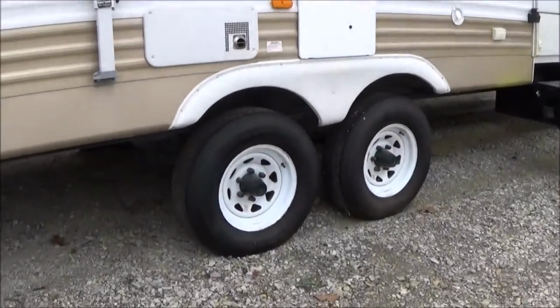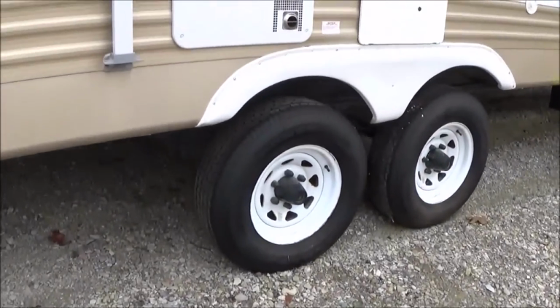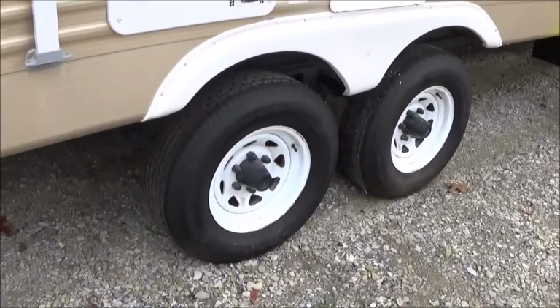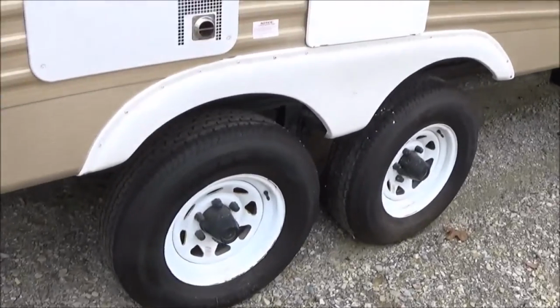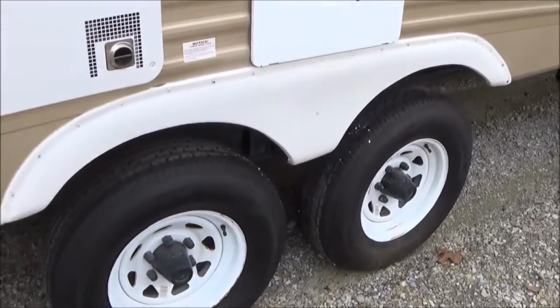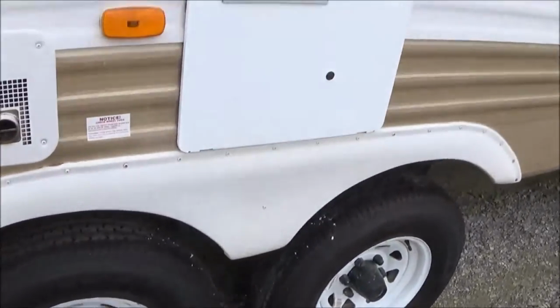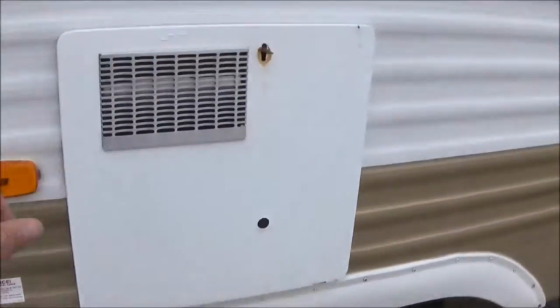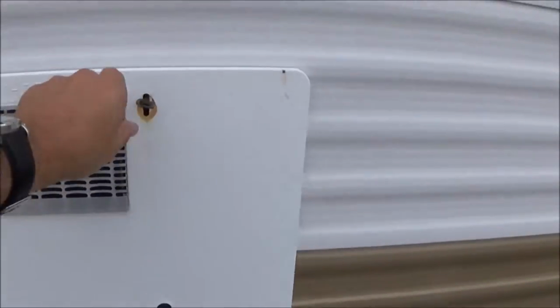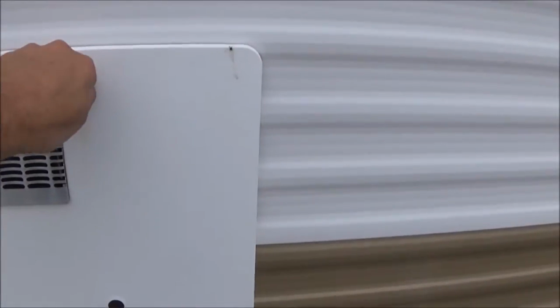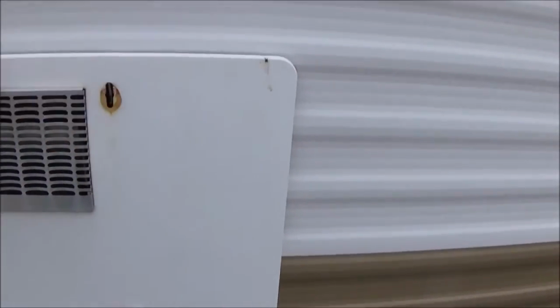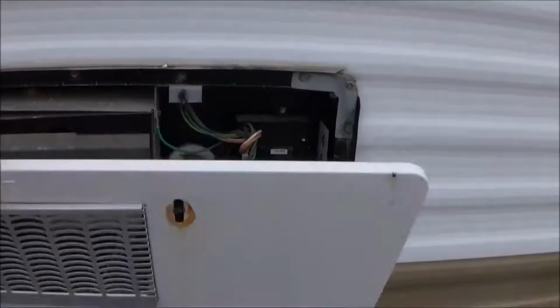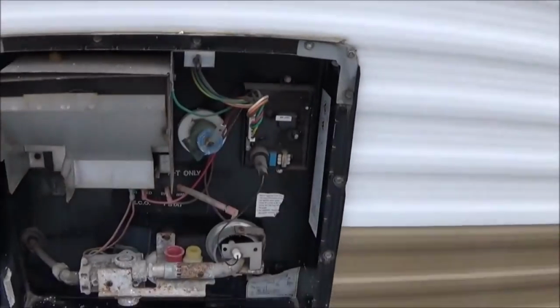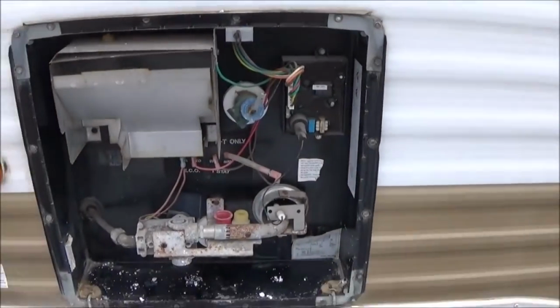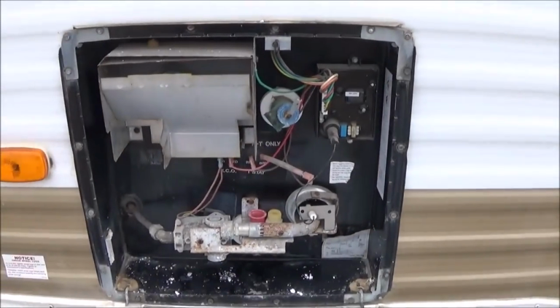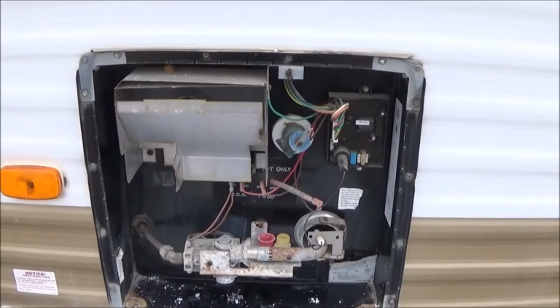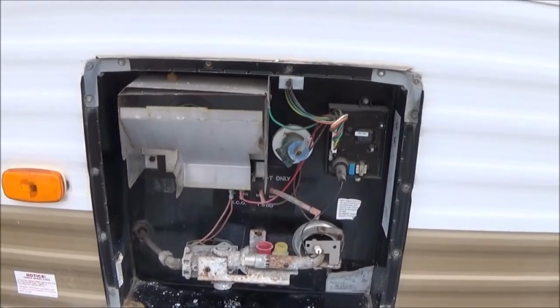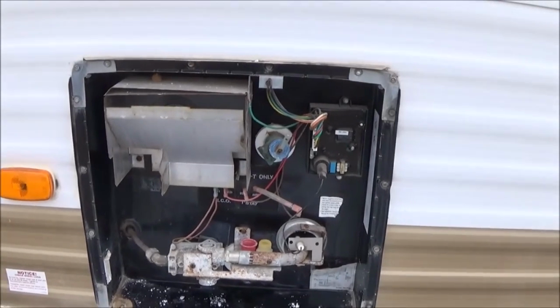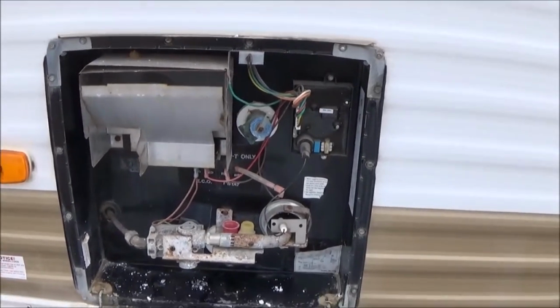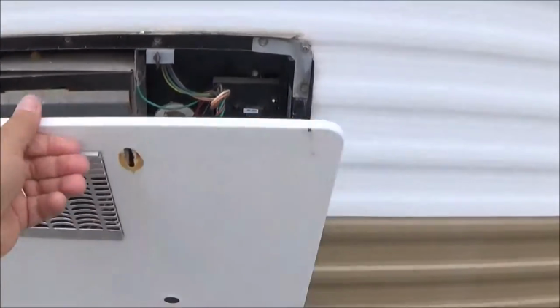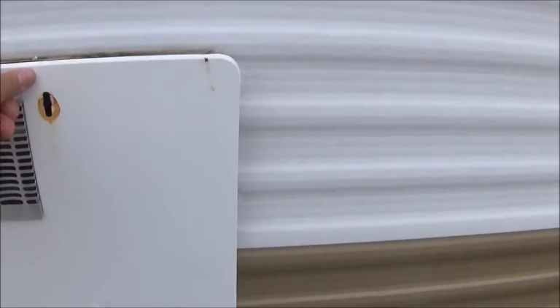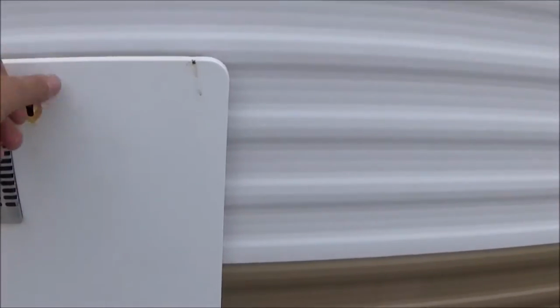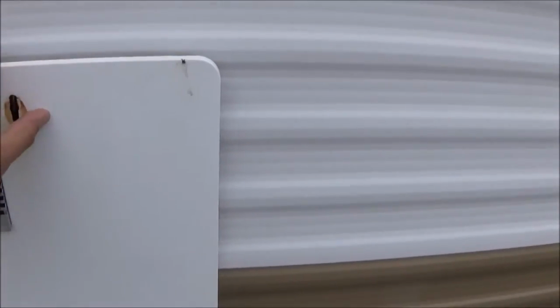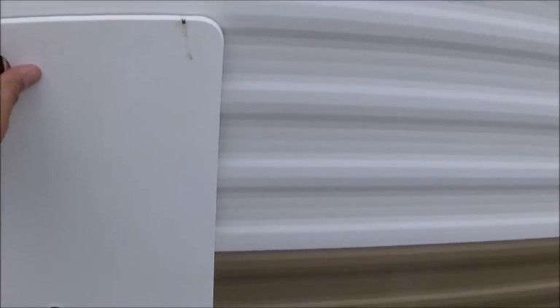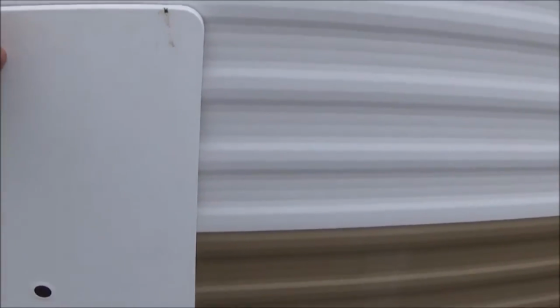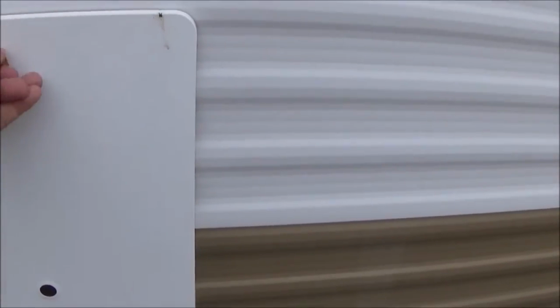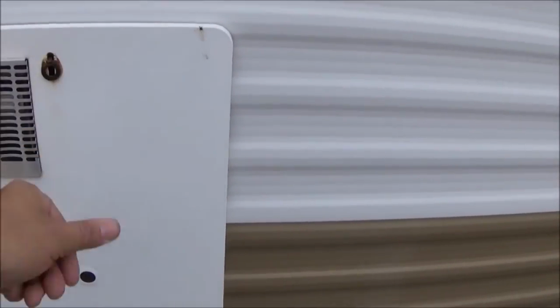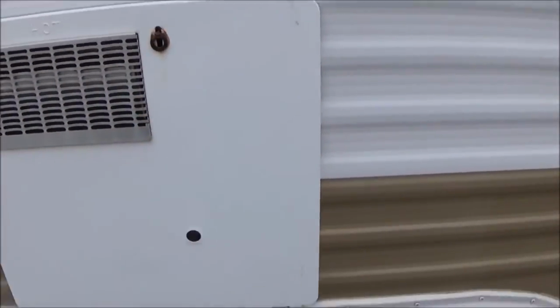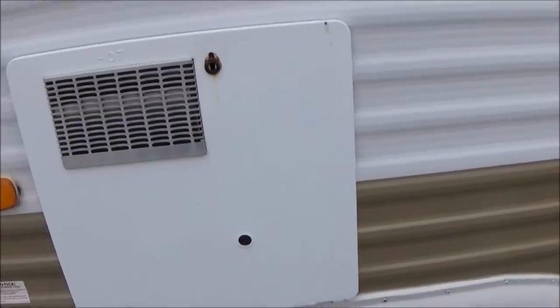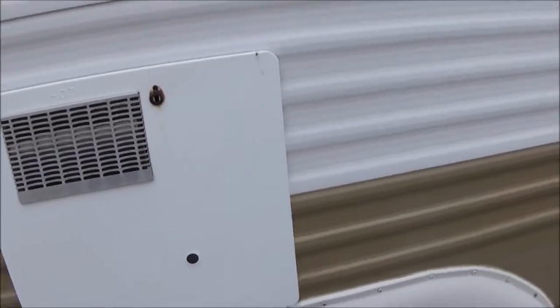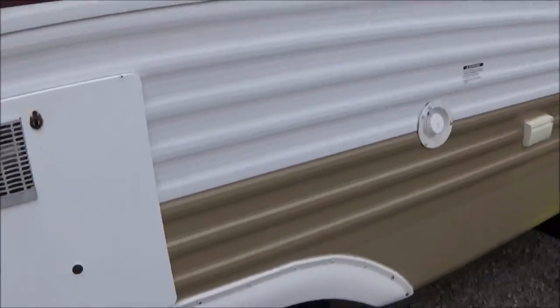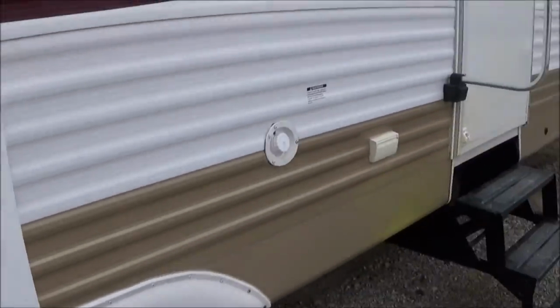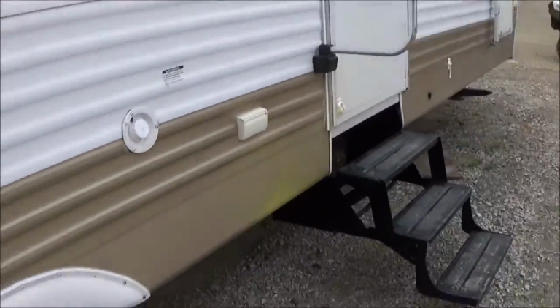Tires are good. What I really dig is this 10-gallon water heater — this is a 10-gallon gas/electric water heater, not a six-gallon. So that means you can take a nice long shower.